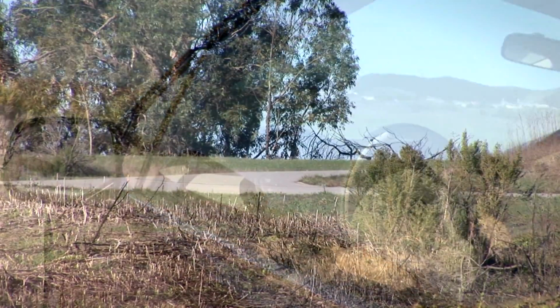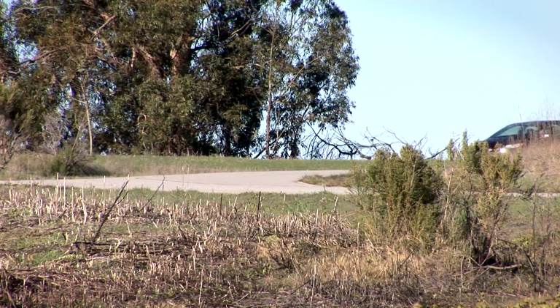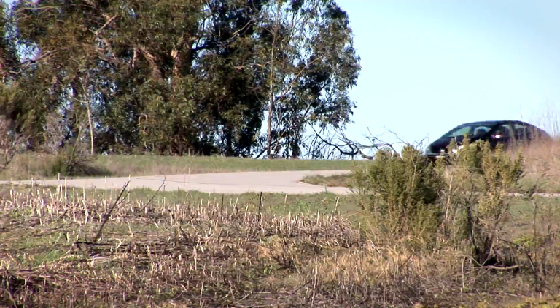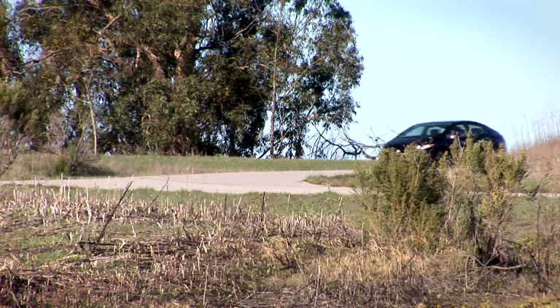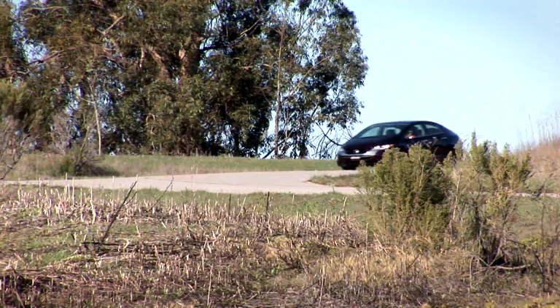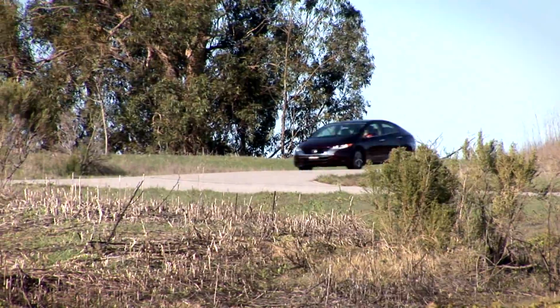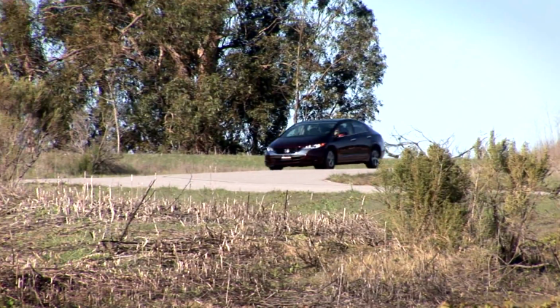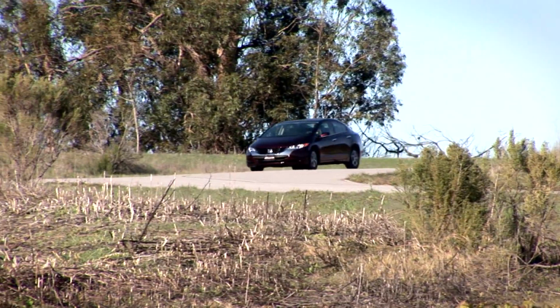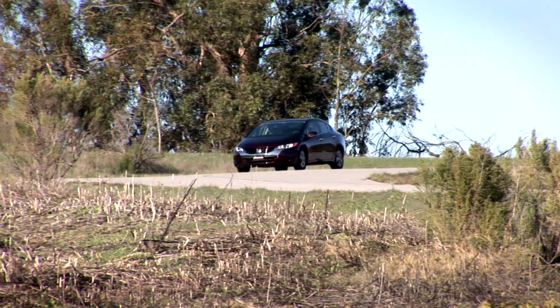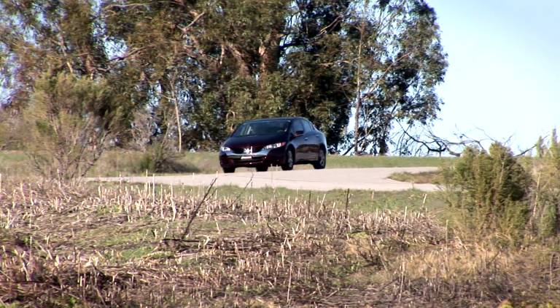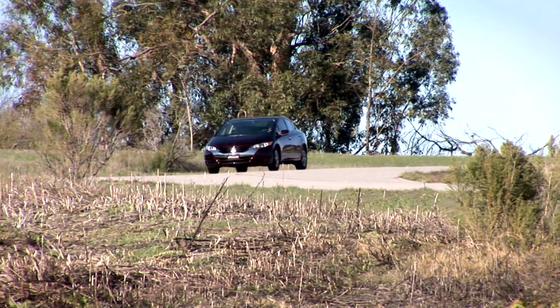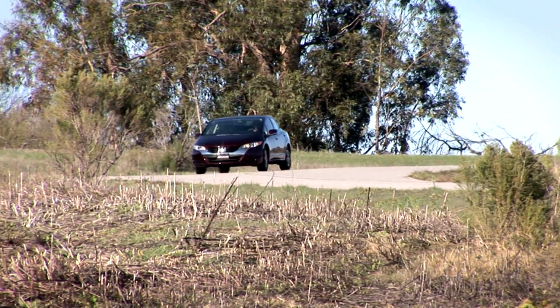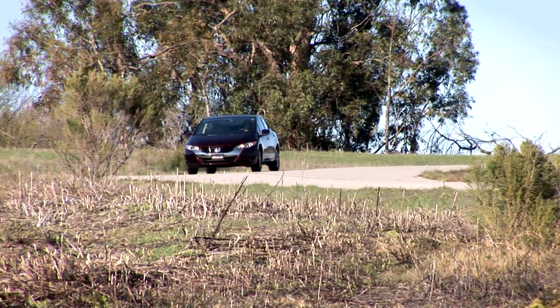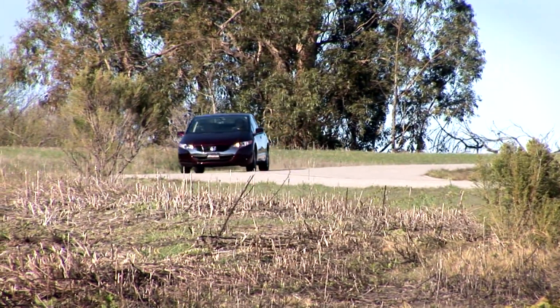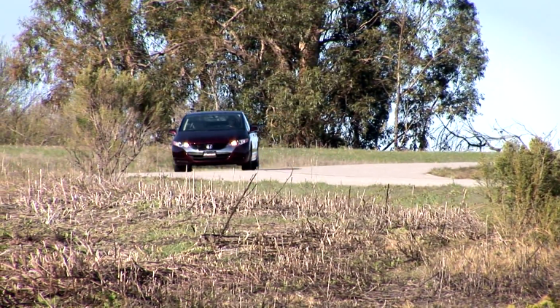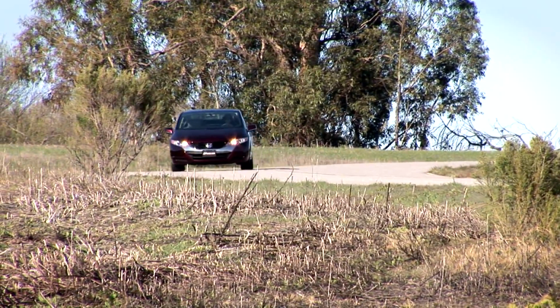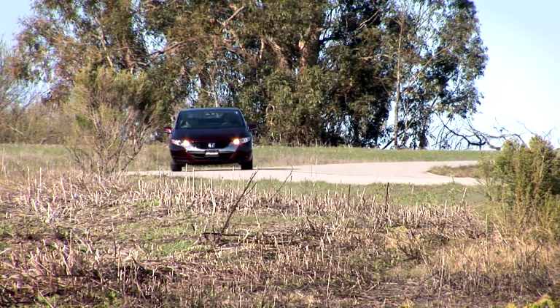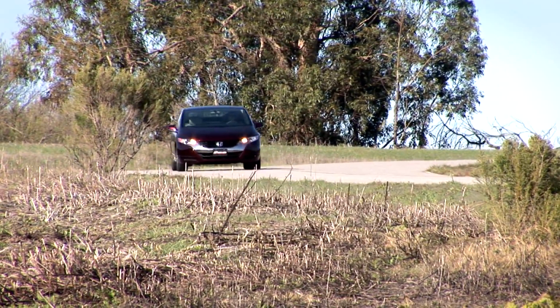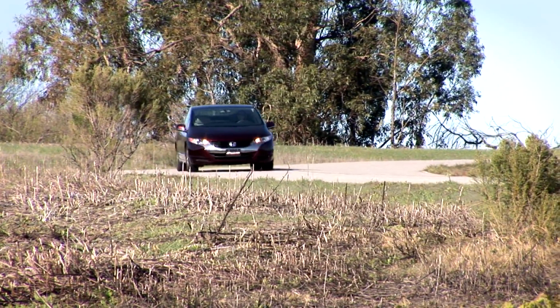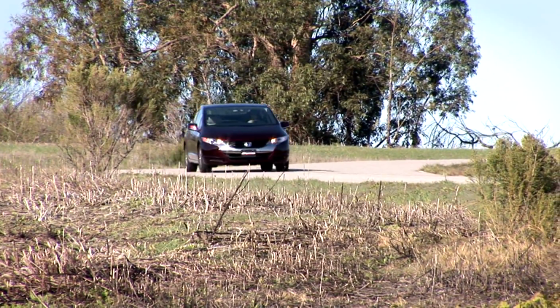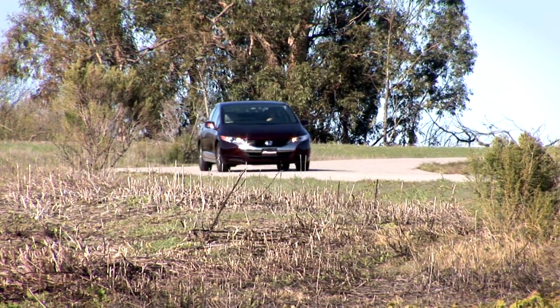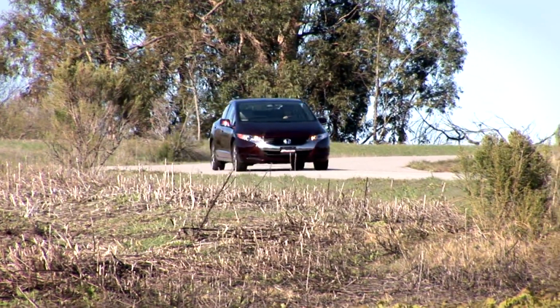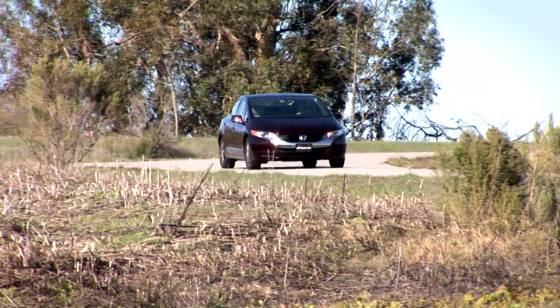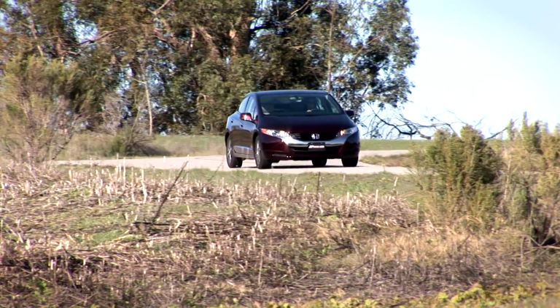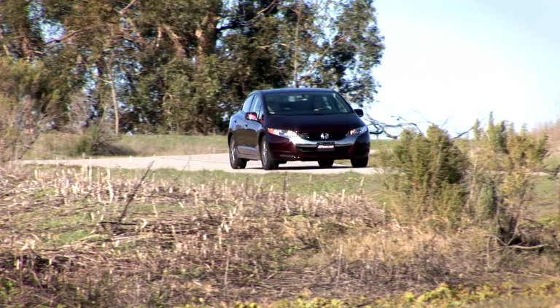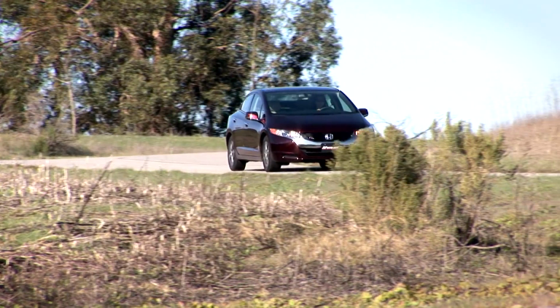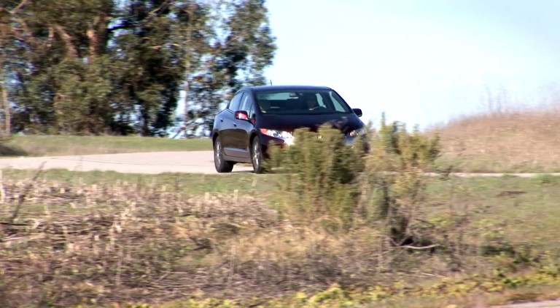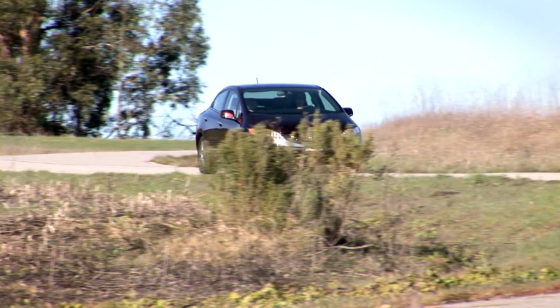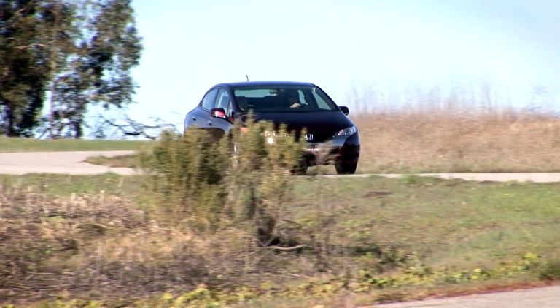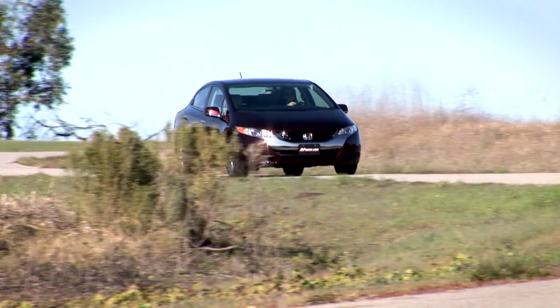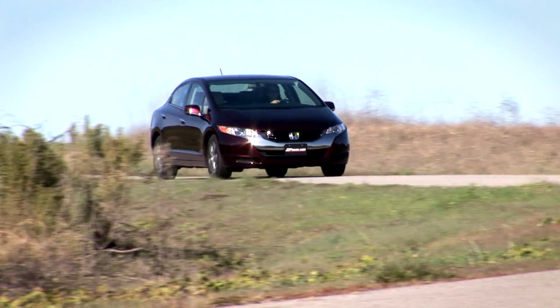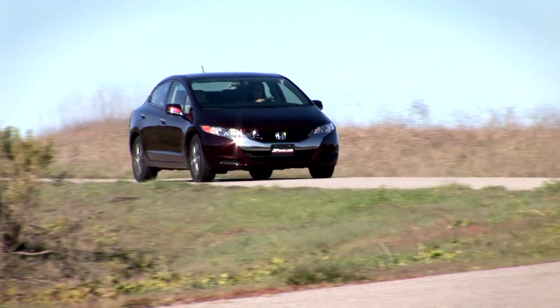Honda is to be commended for its groundbreaking work on fuel cell technology. The FCX Clarity is a real car that a real family could drive every single day, right now.